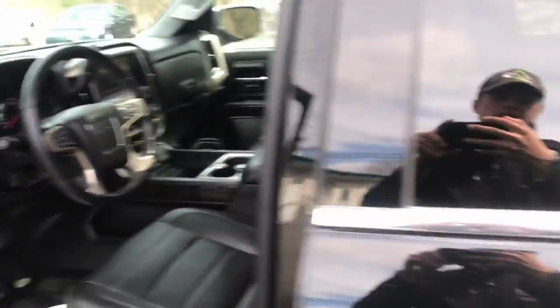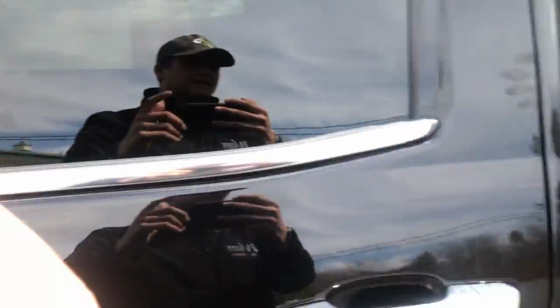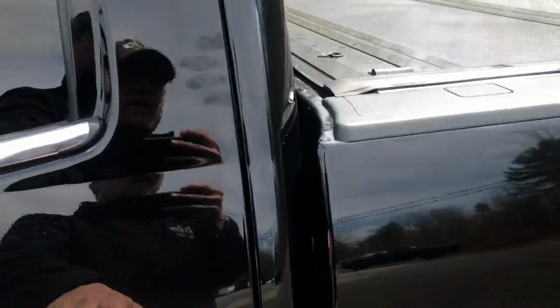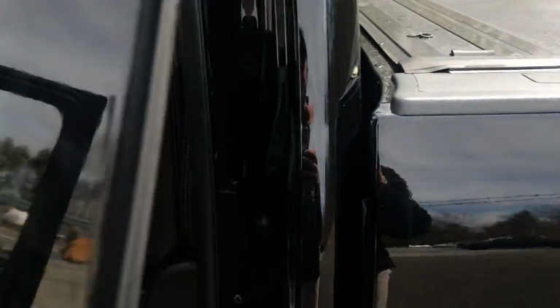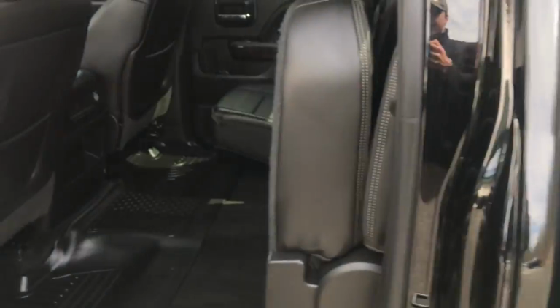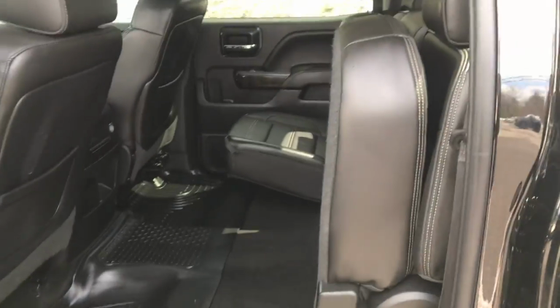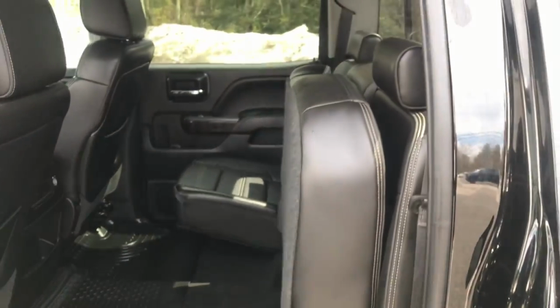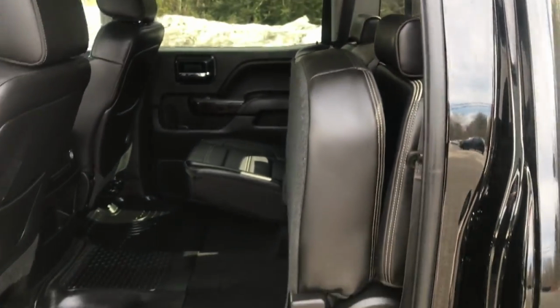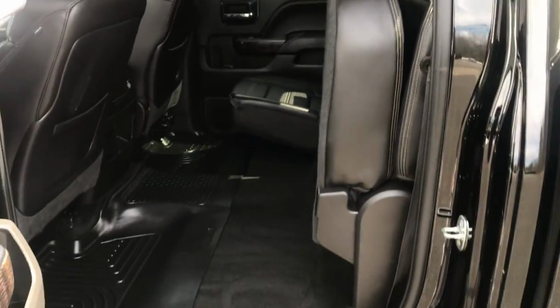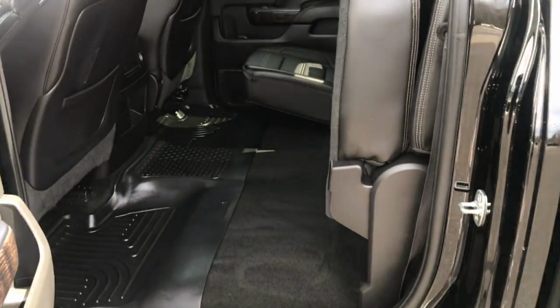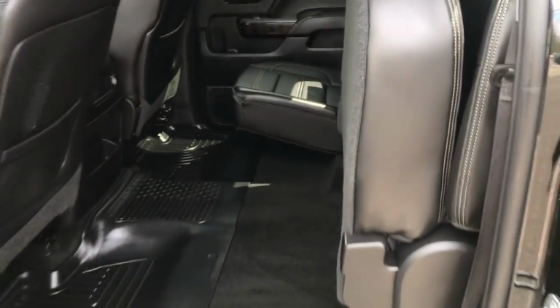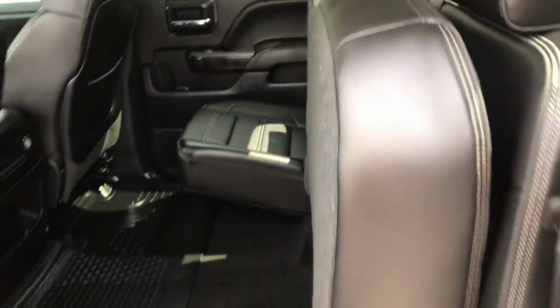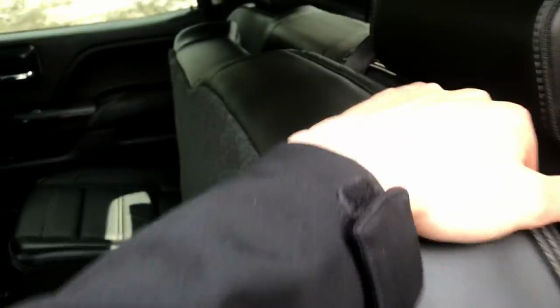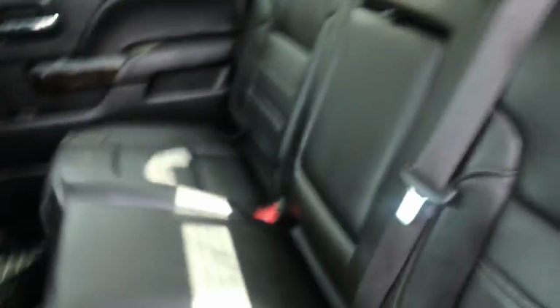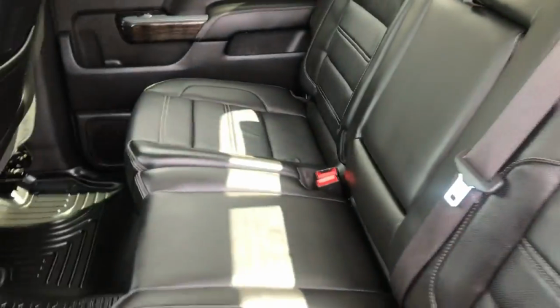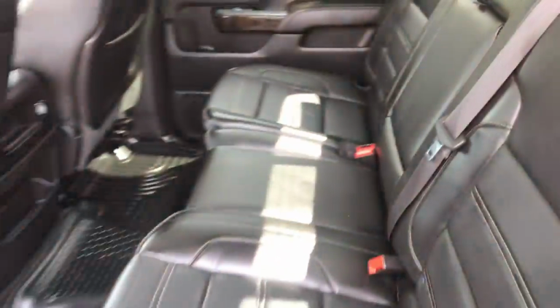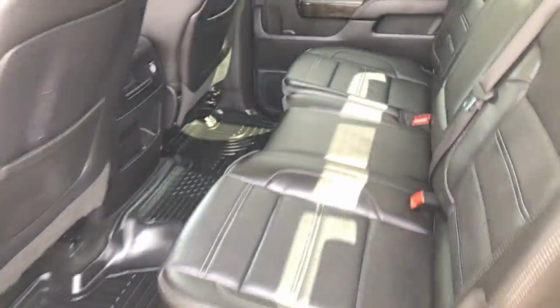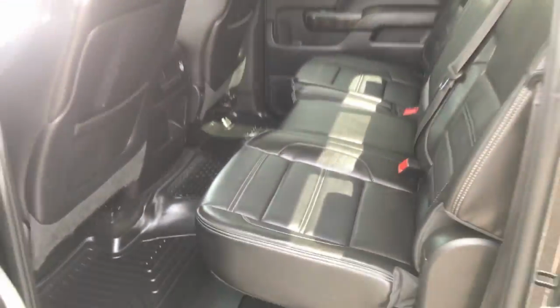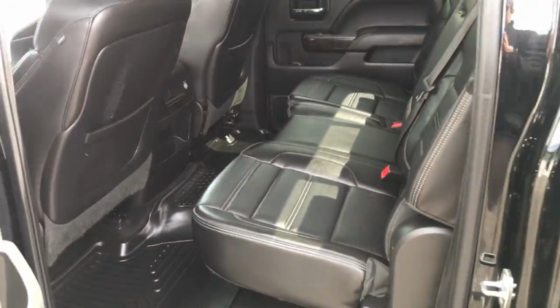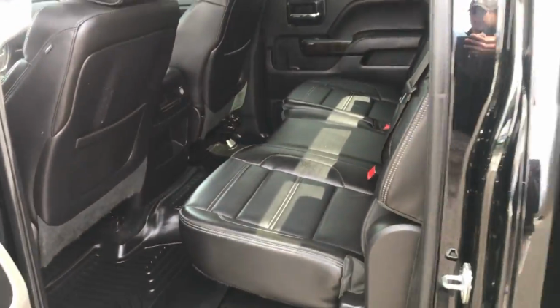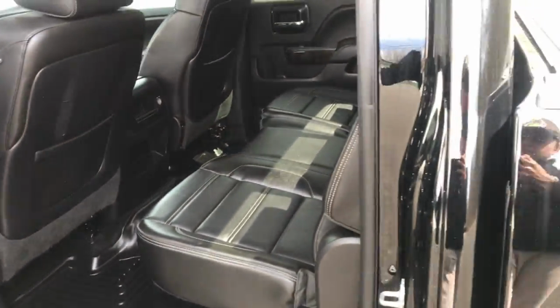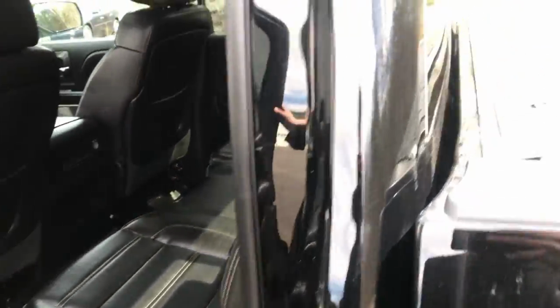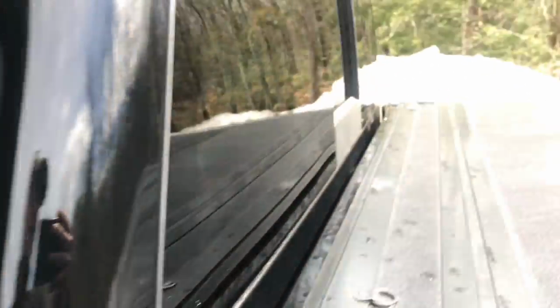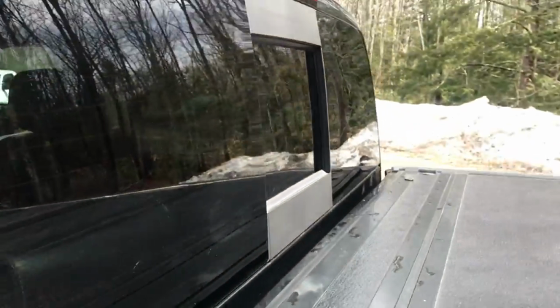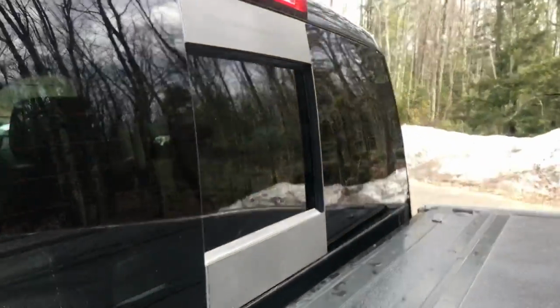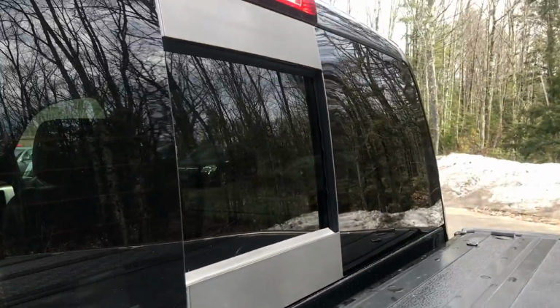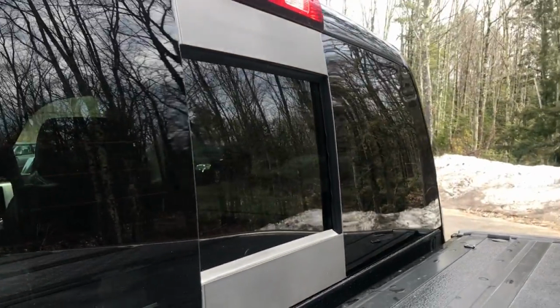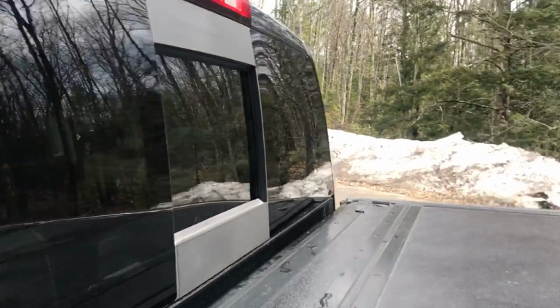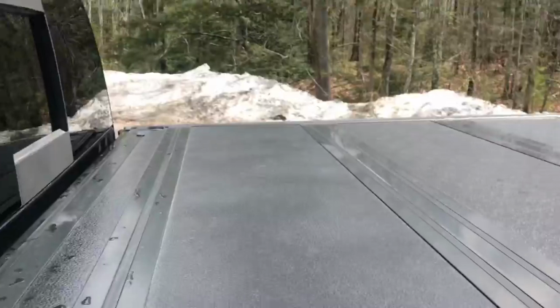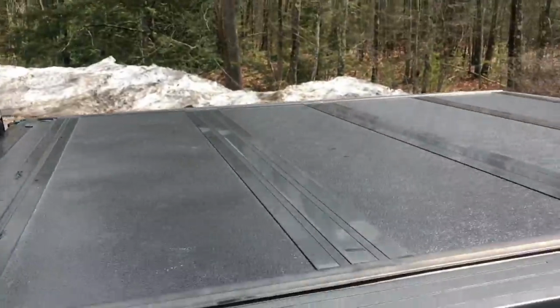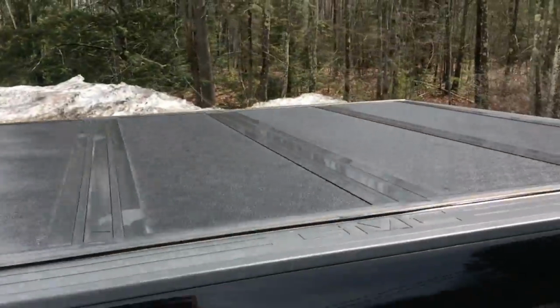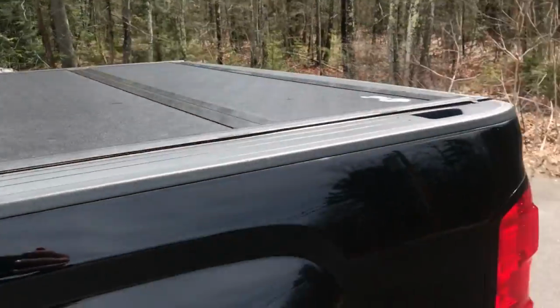Take a look at the back seat as well. You've got your rear bench and as you can see the seat does fold completely up if you need all that storage back there. Fold it down and you still got plenty of leg room for your passengers. The truck also does have a power sliding rear window. You've got your tonneau cover as well.